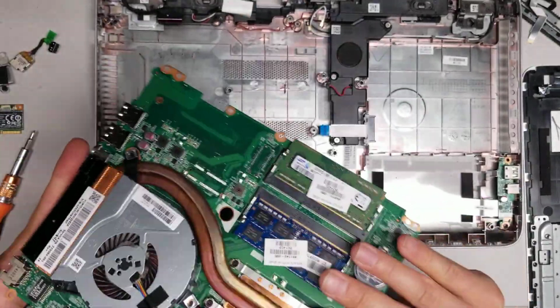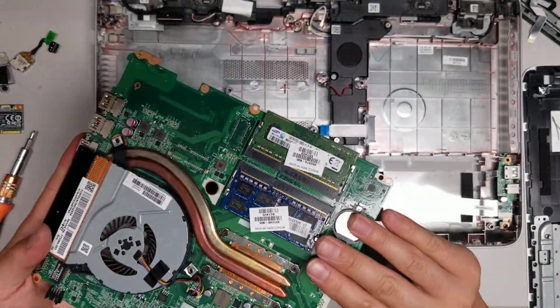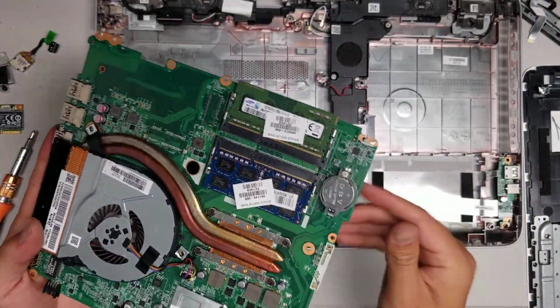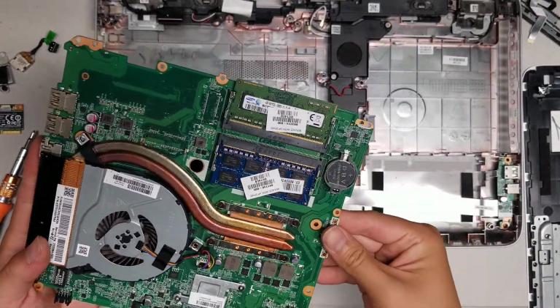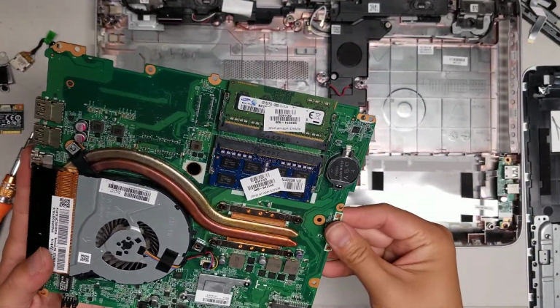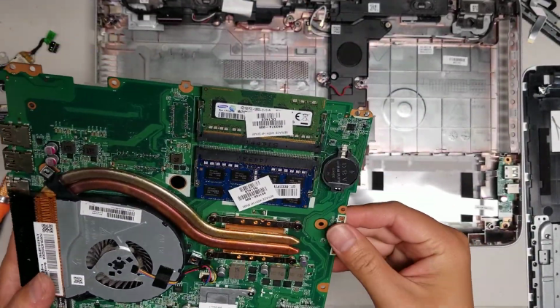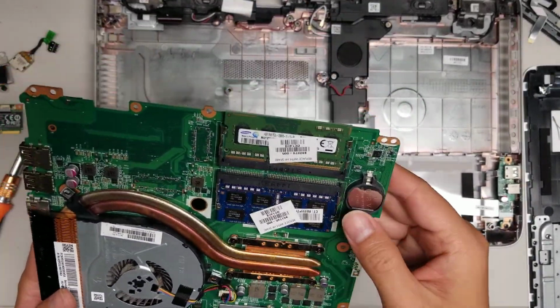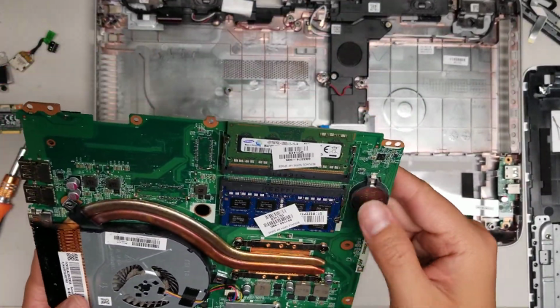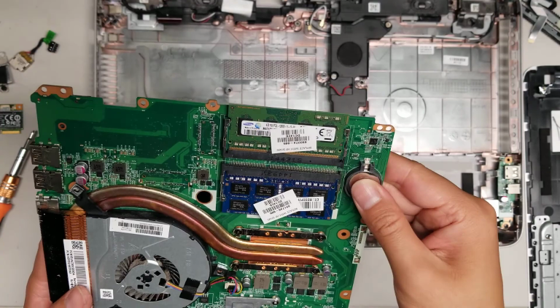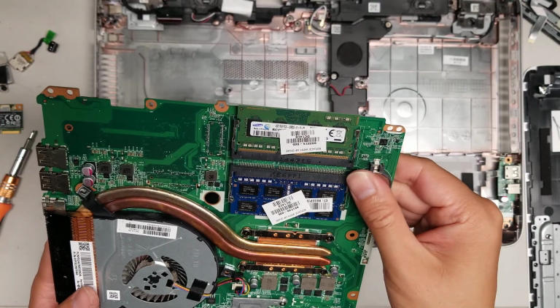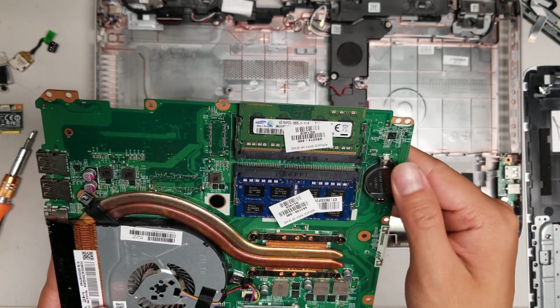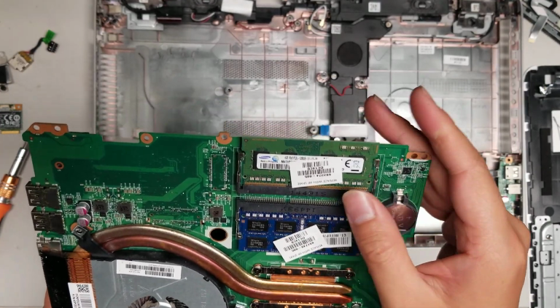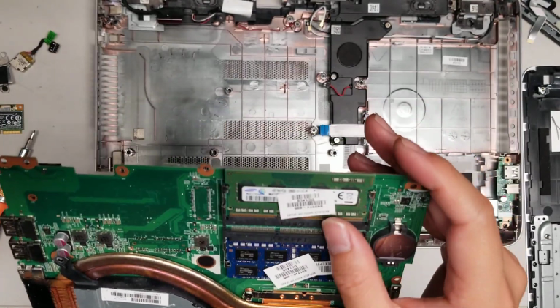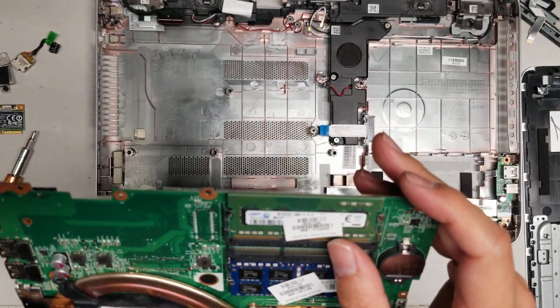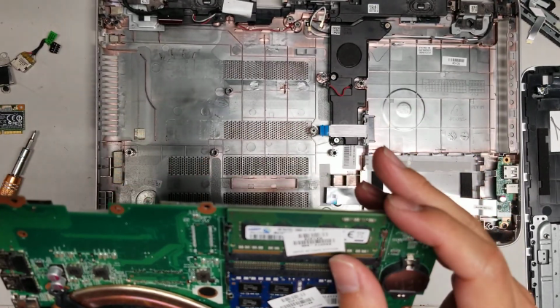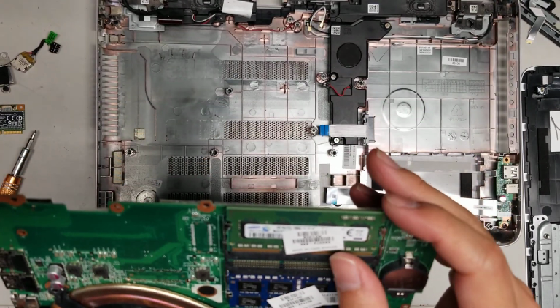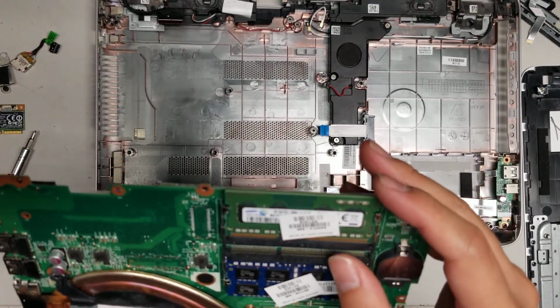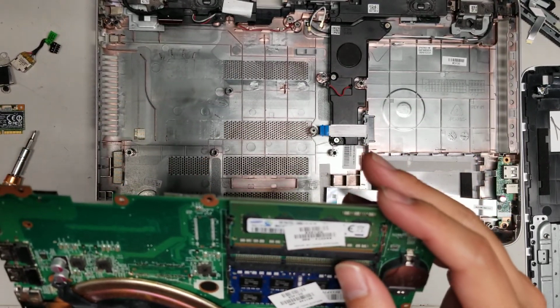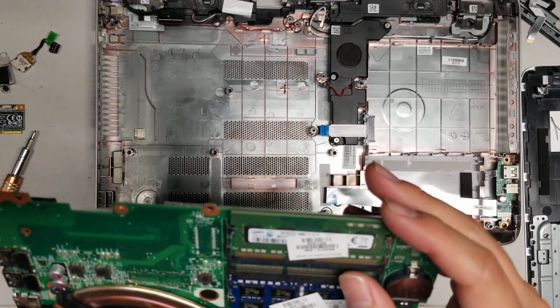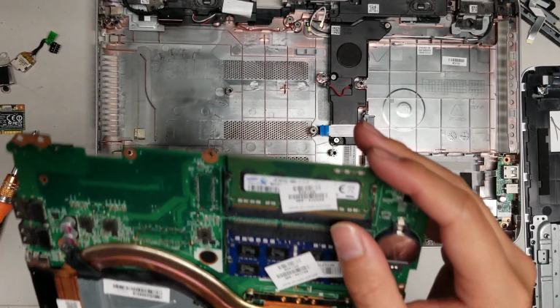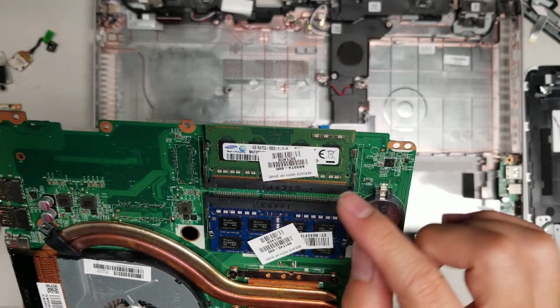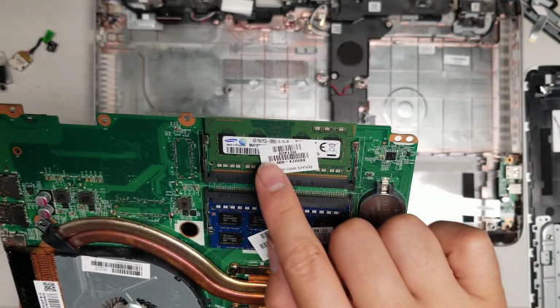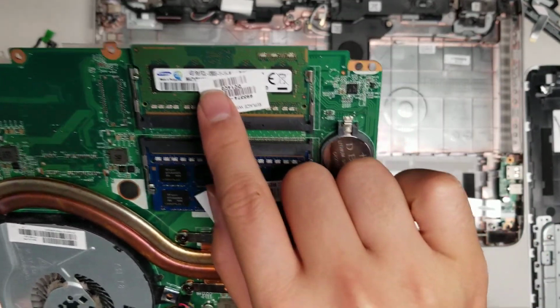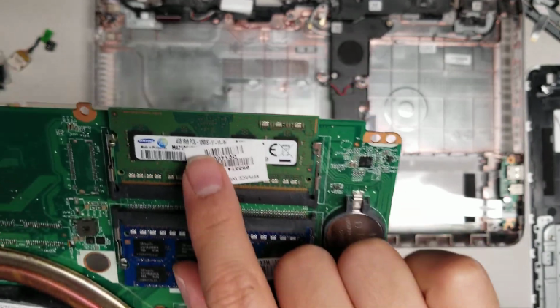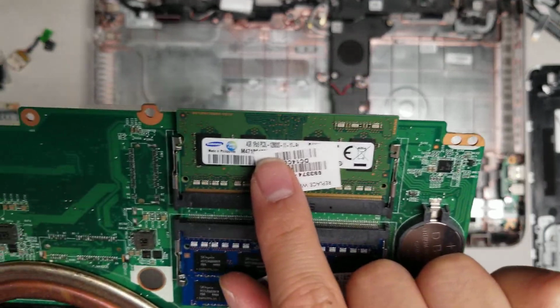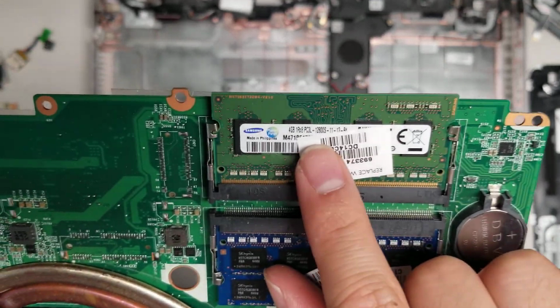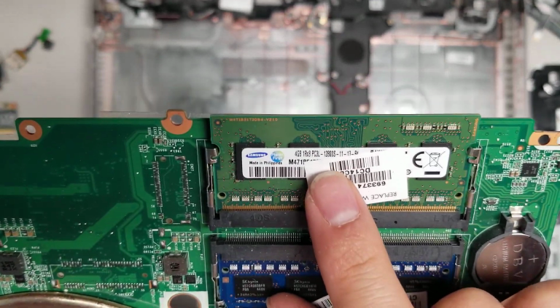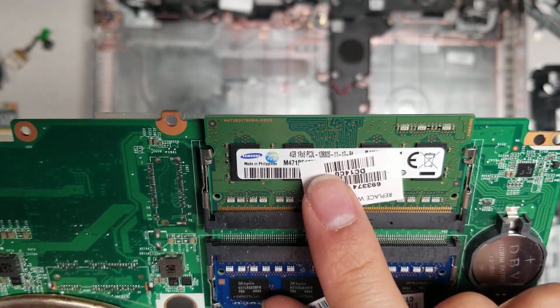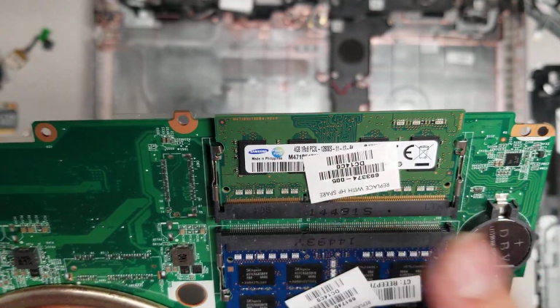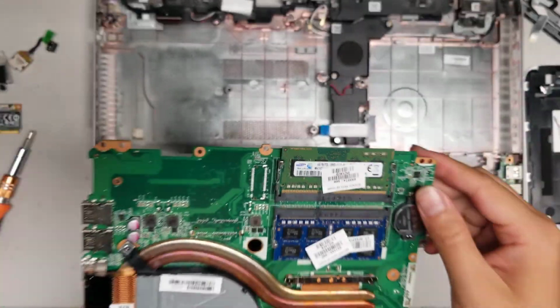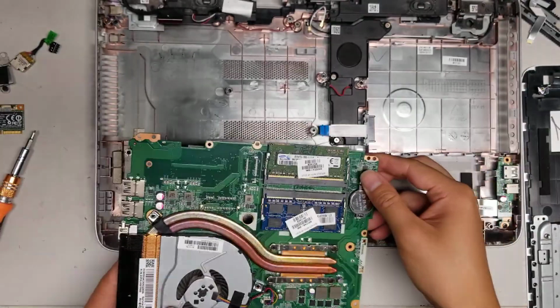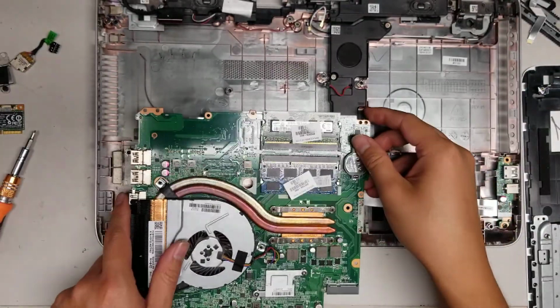Now you can access the RAM if you need to change it. The RAM here is DDR4-12800S, or PC4-12800S, in case you need to change the RAM.